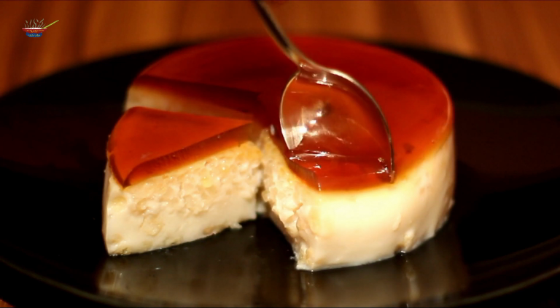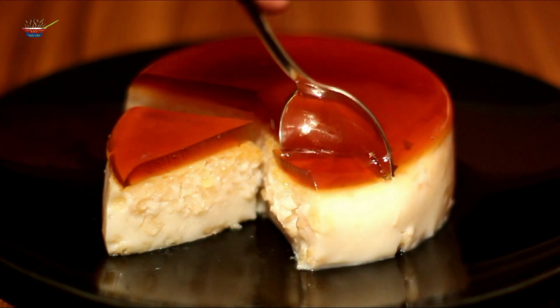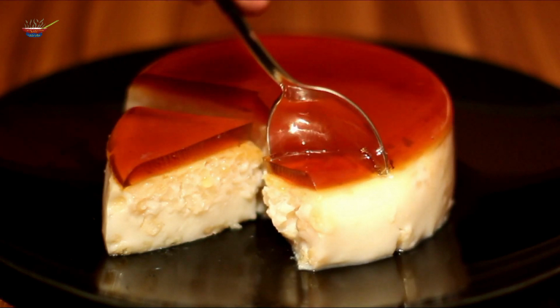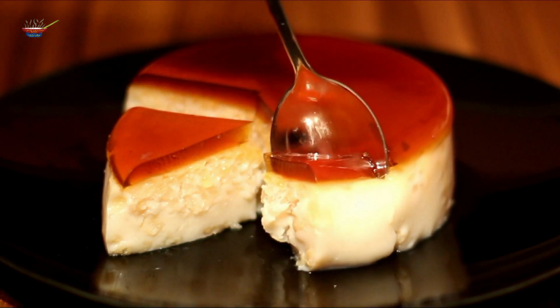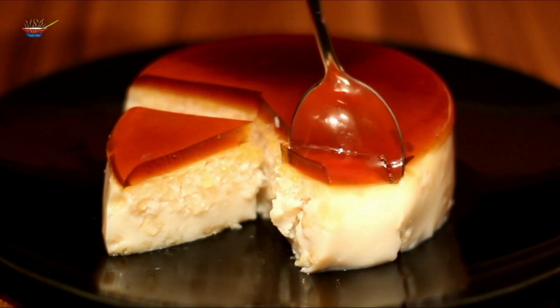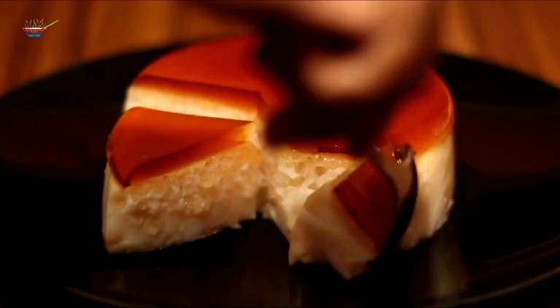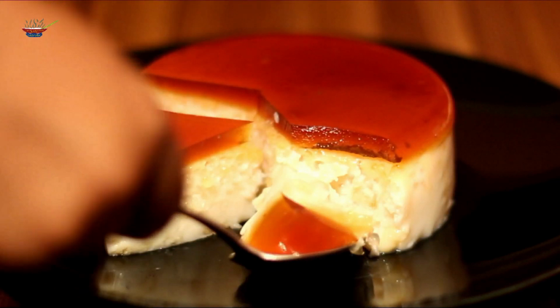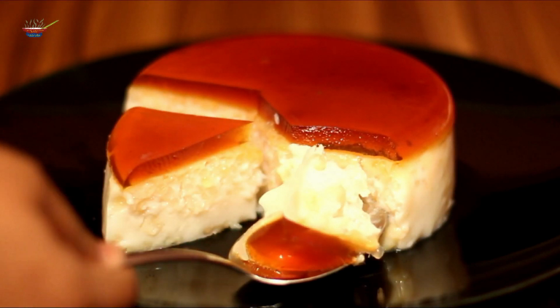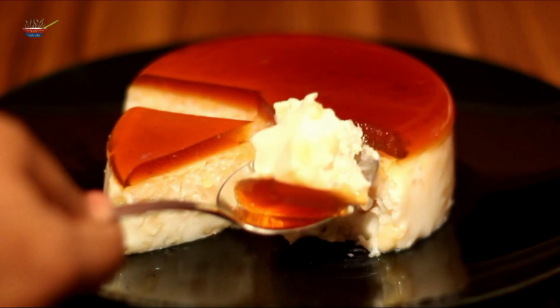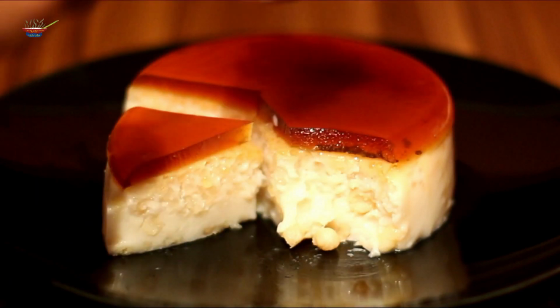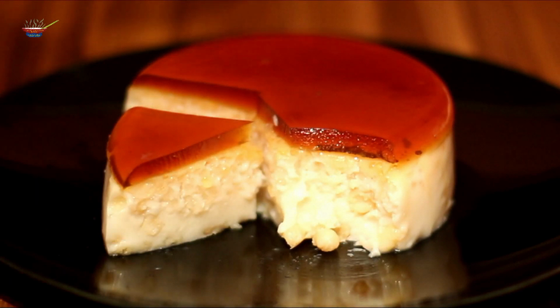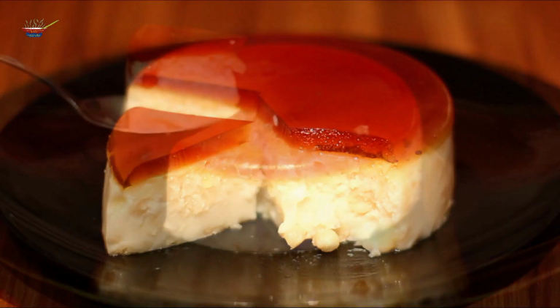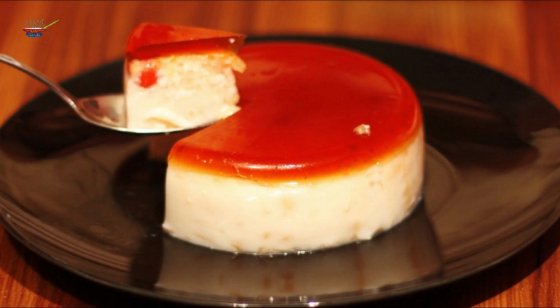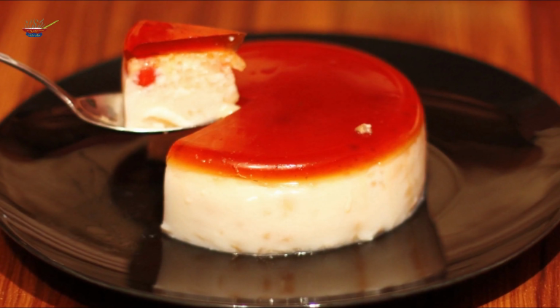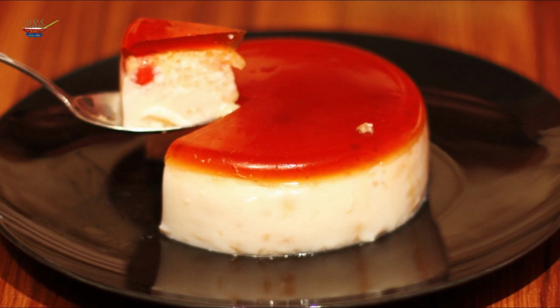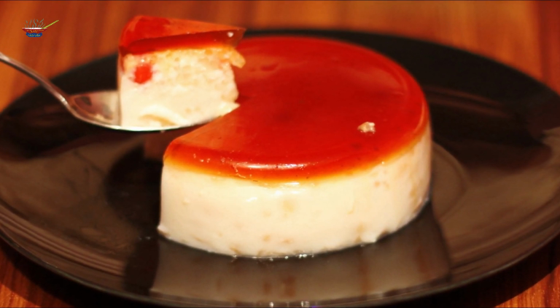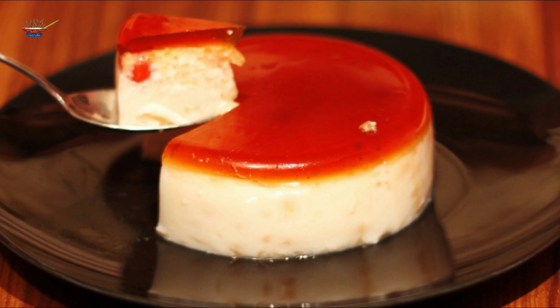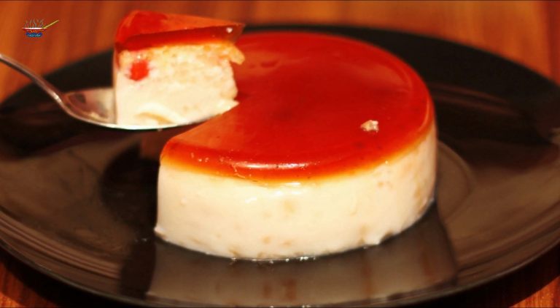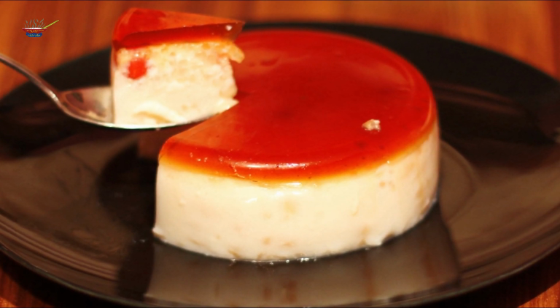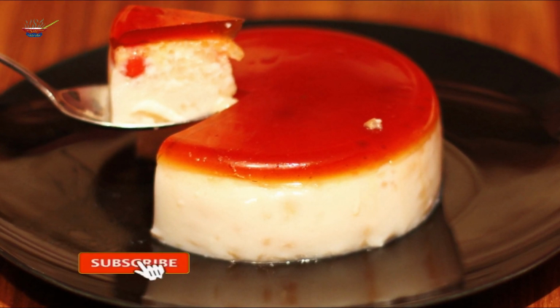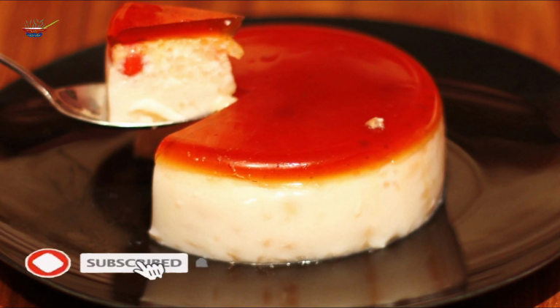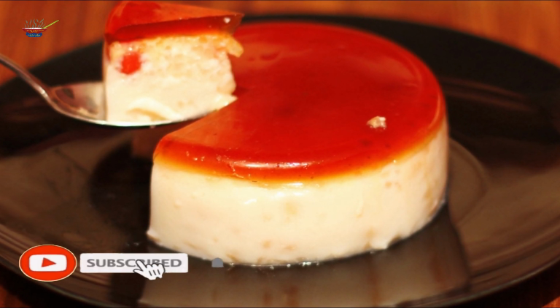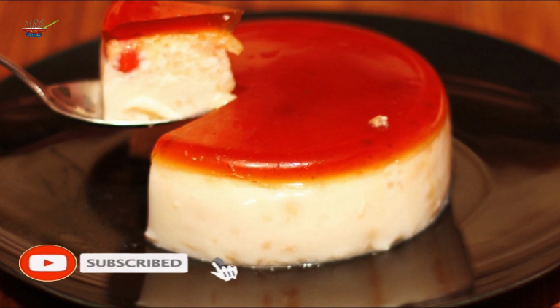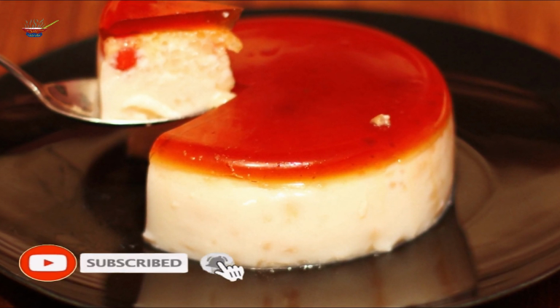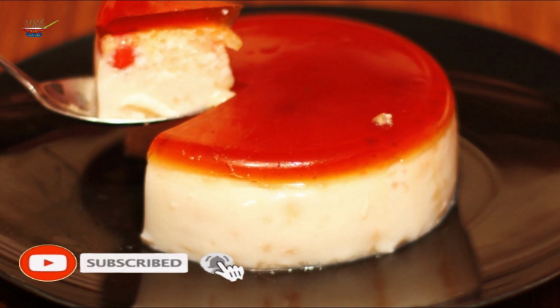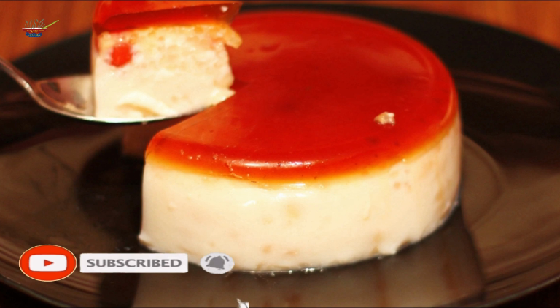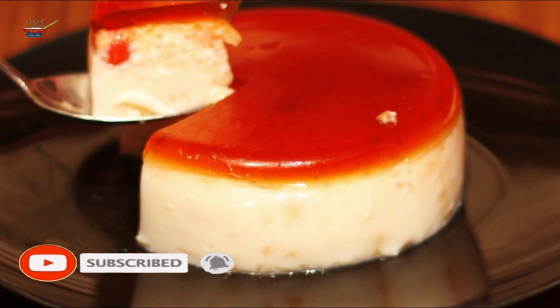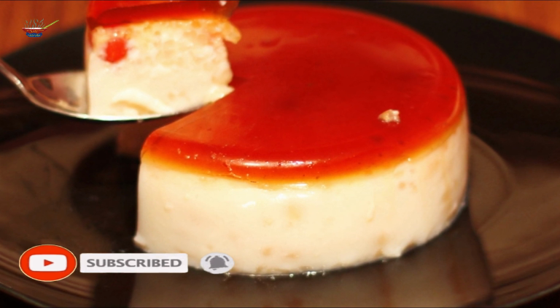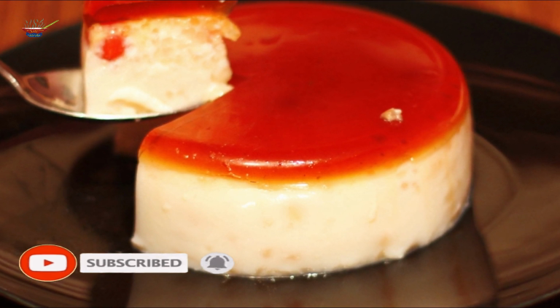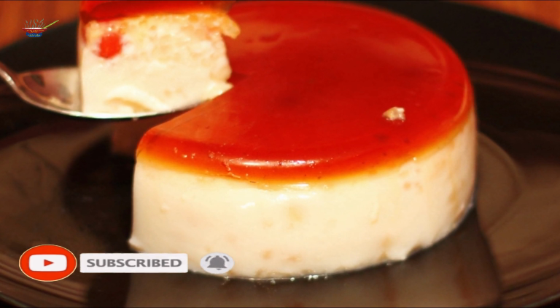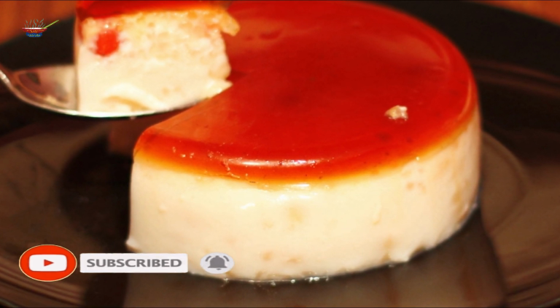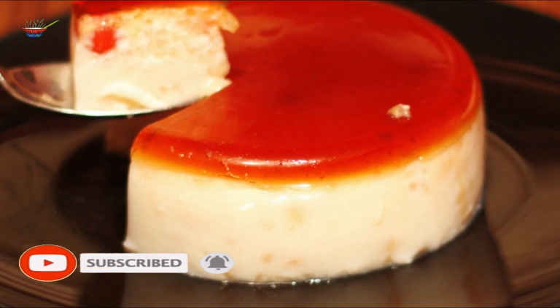If you like the recipe, please like and share the video, subscribe to the channel, and click the notification bell icon.